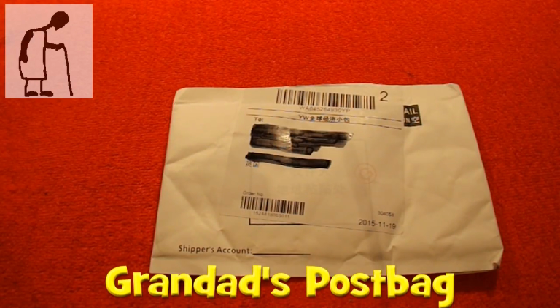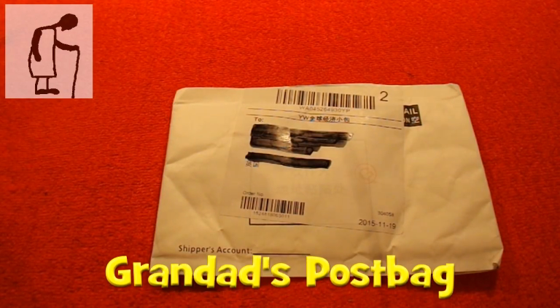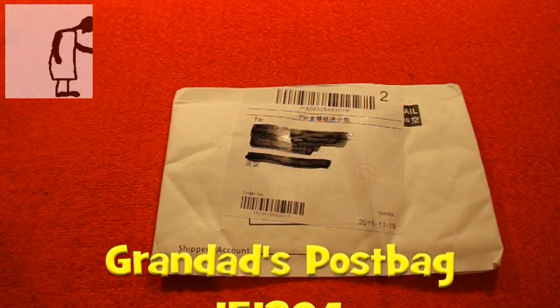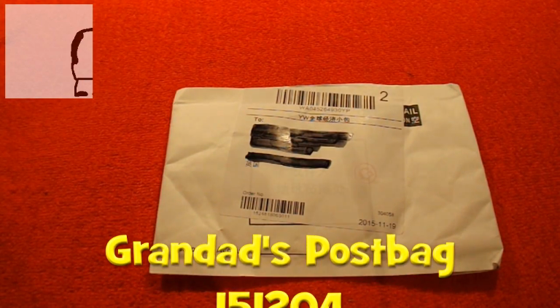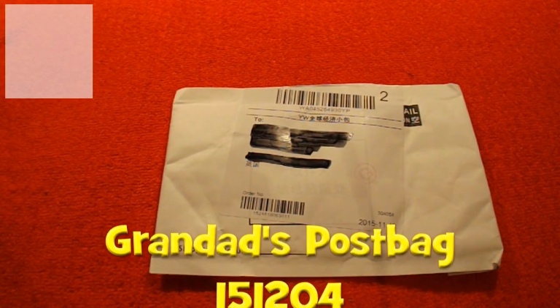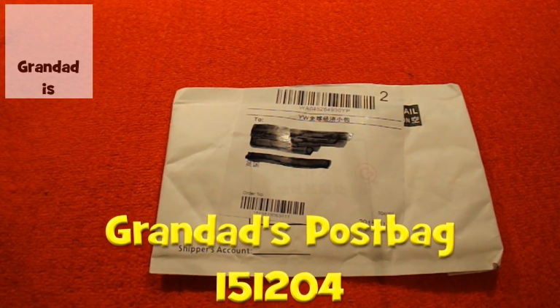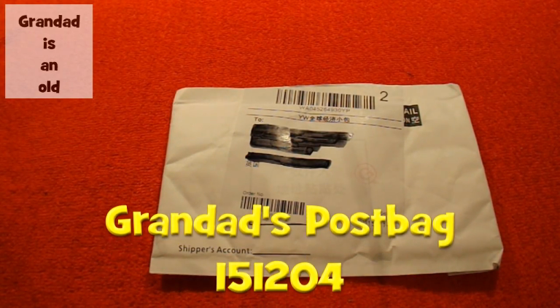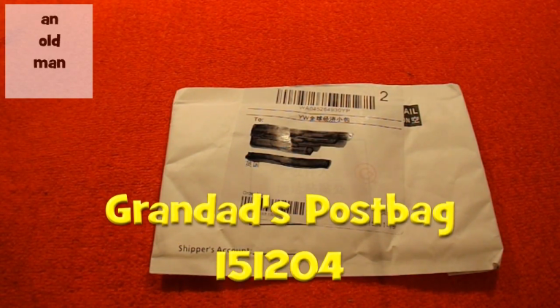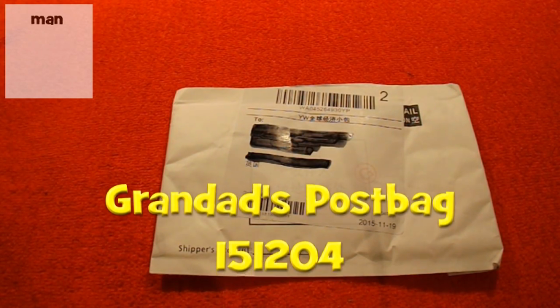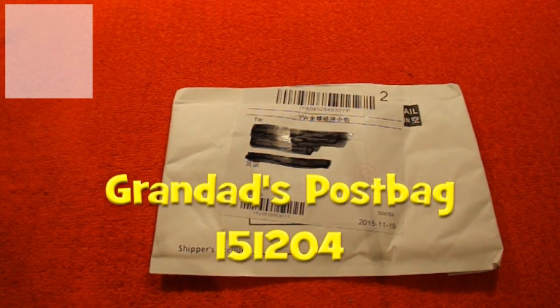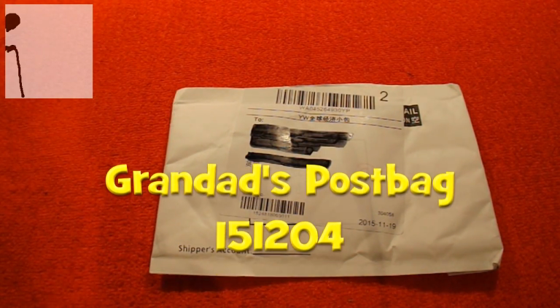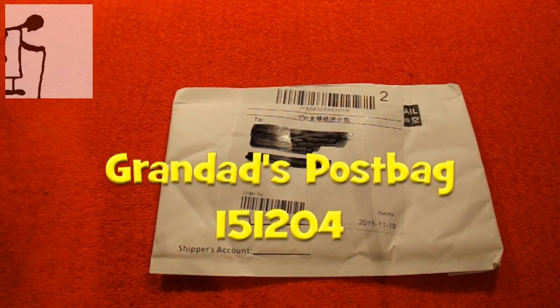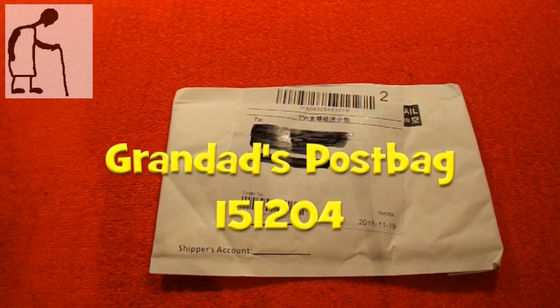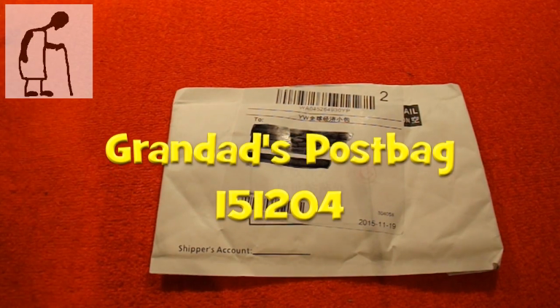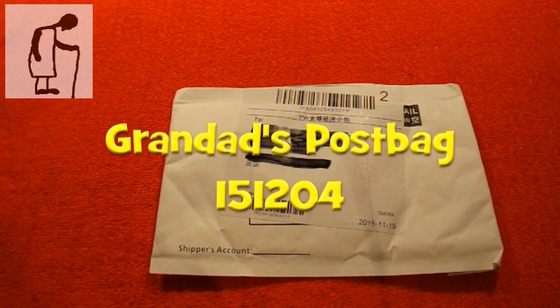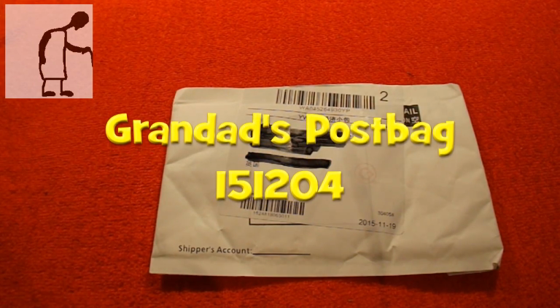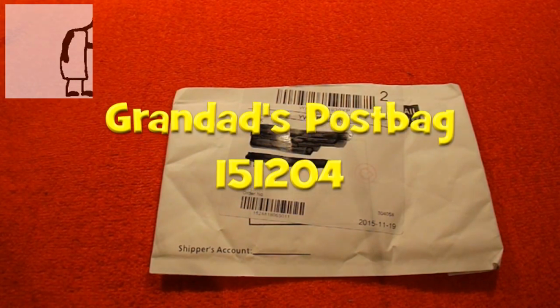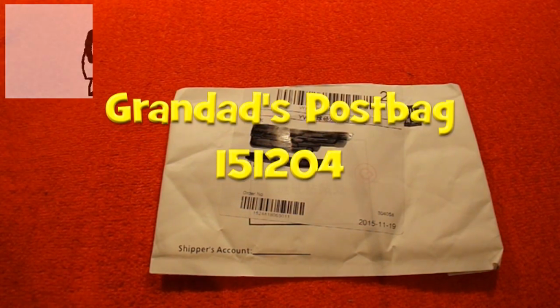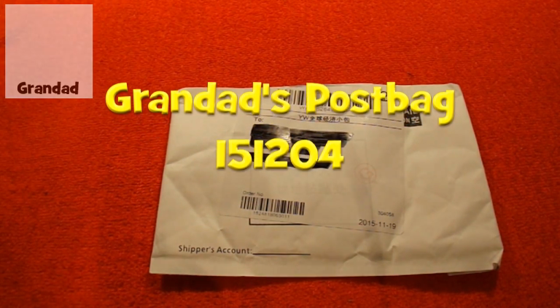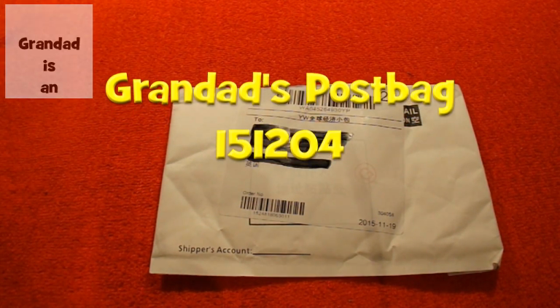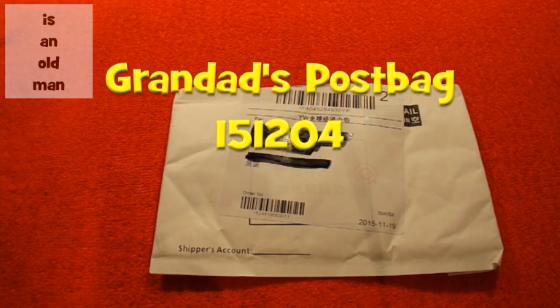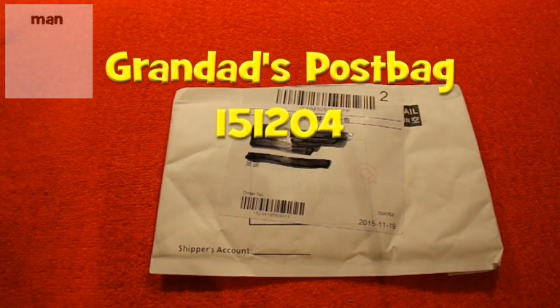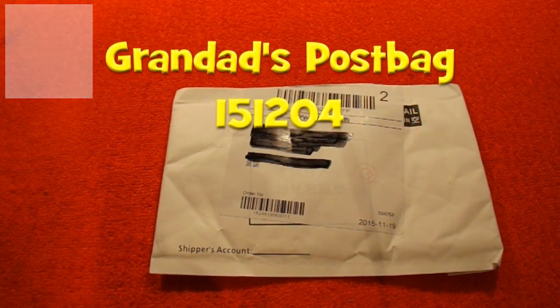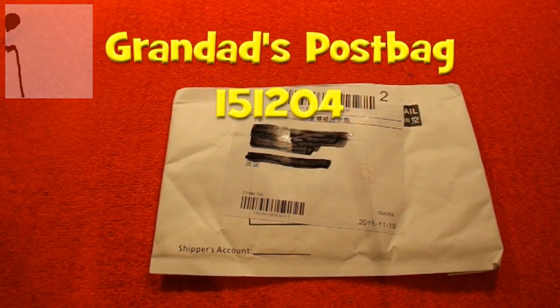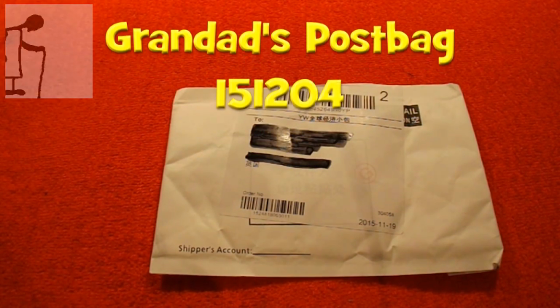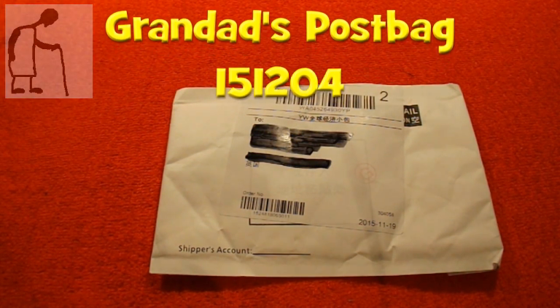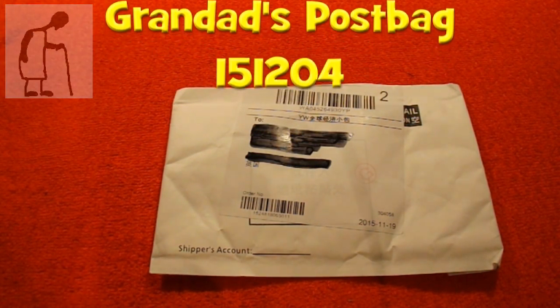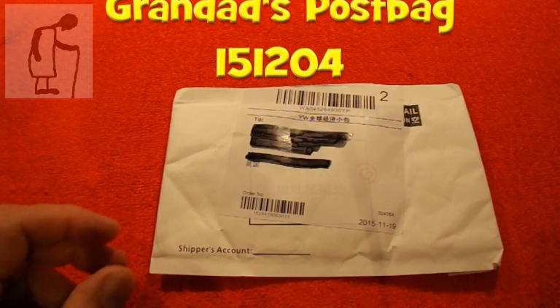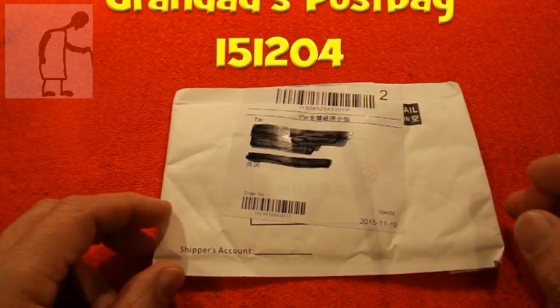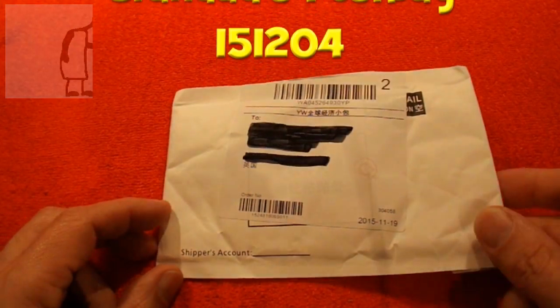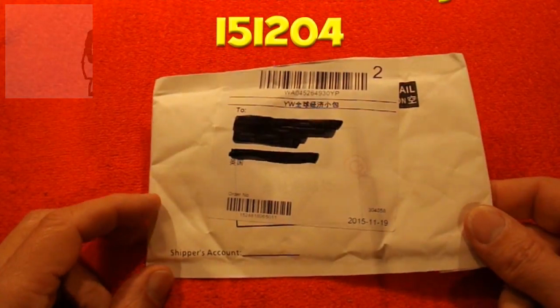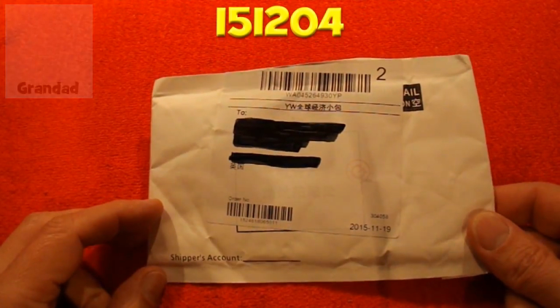Hi guys, another post bag. I keep saying when I order these from eBay and they come from China, they take so long to arrive I've usually forgotten what they are.